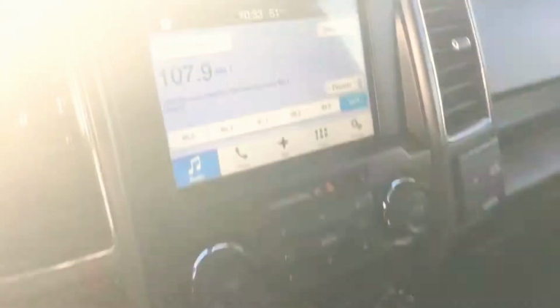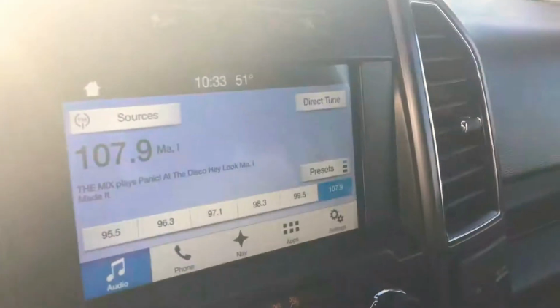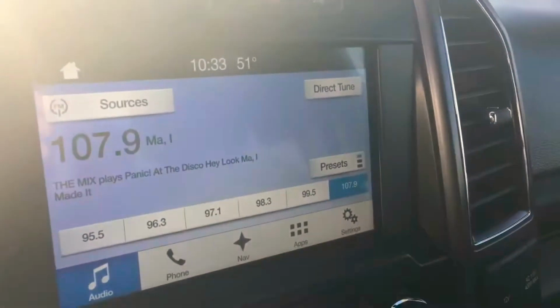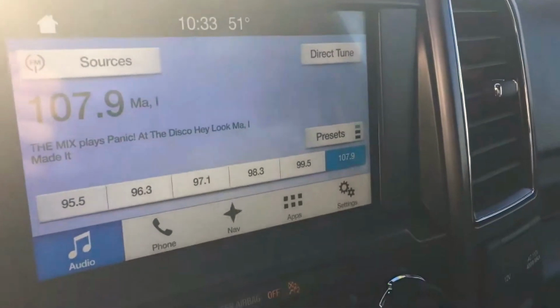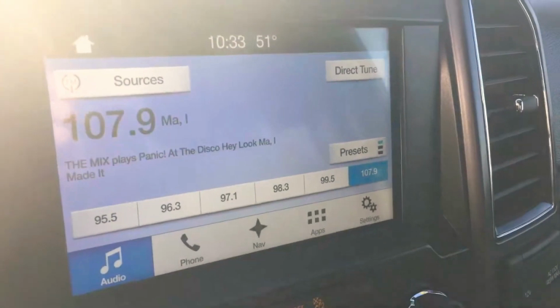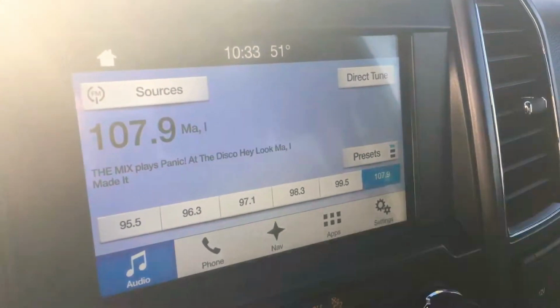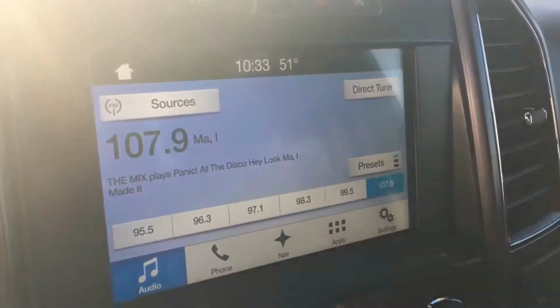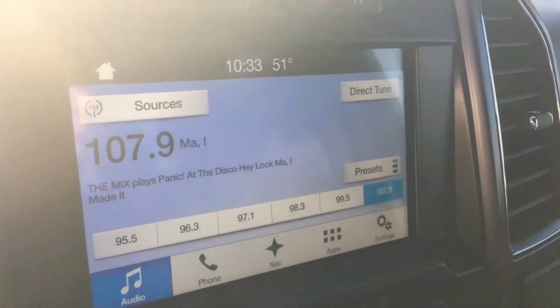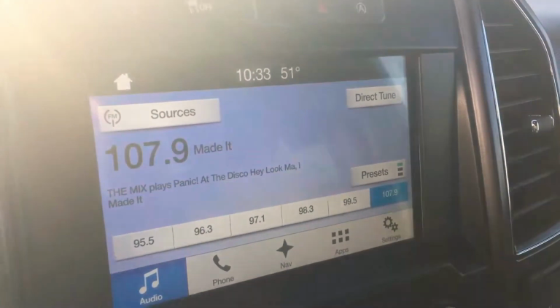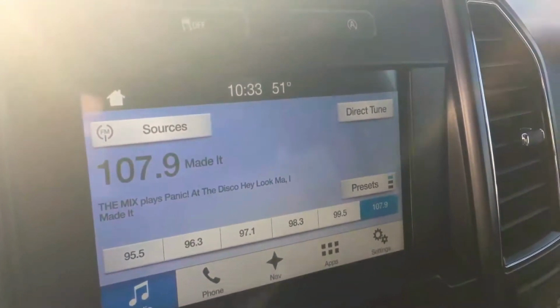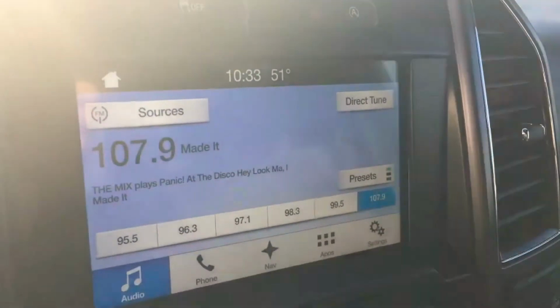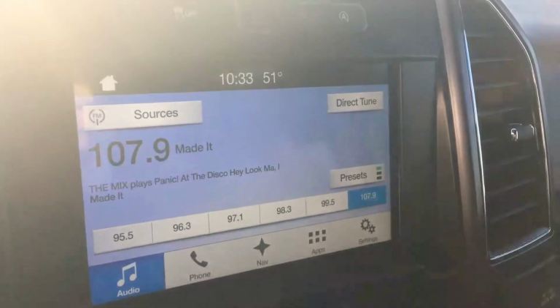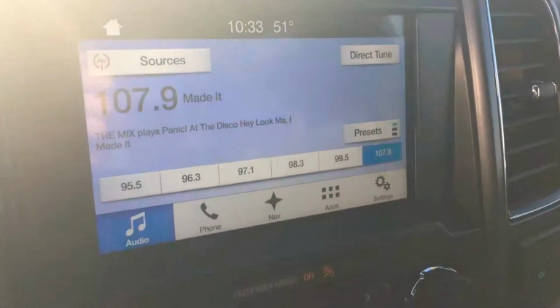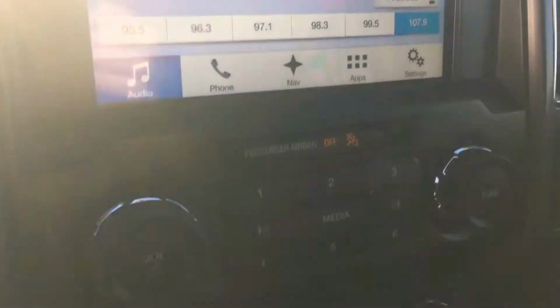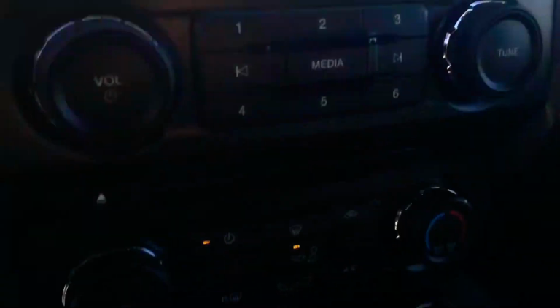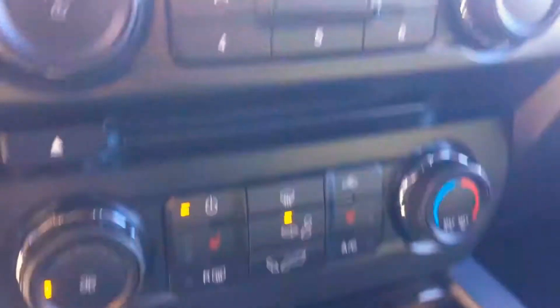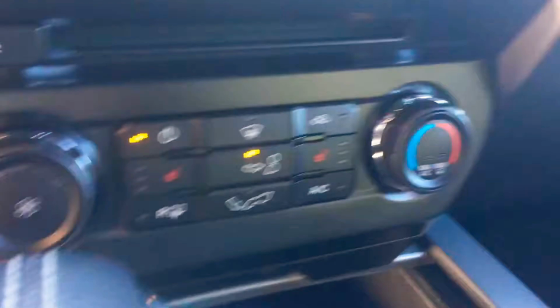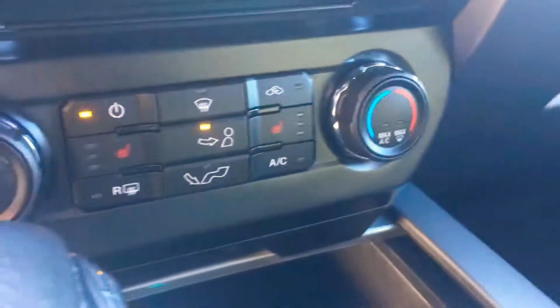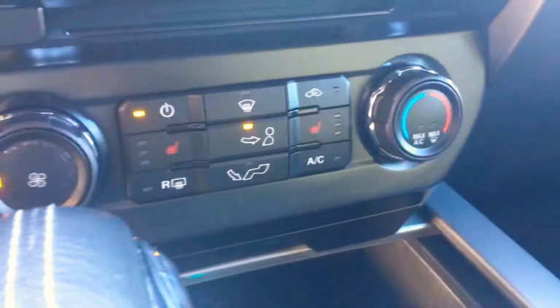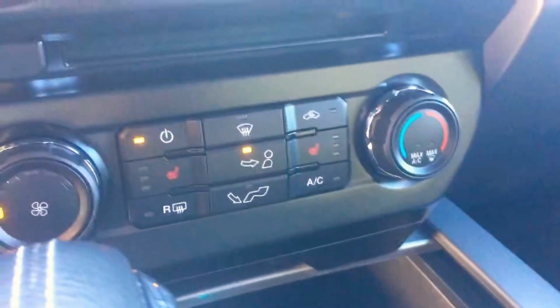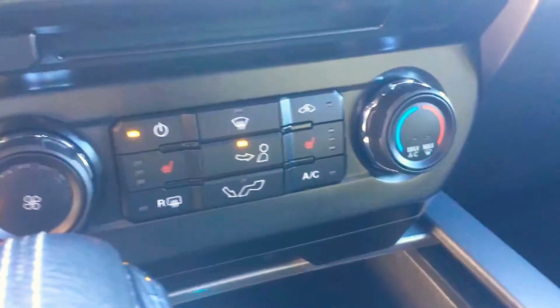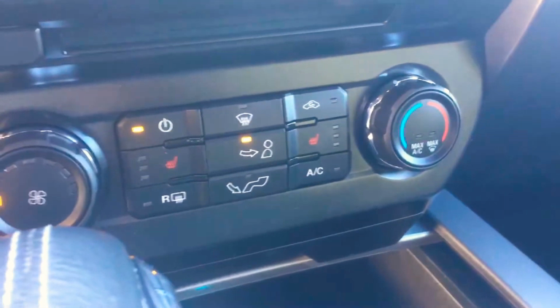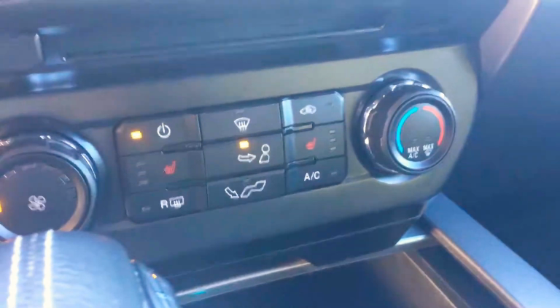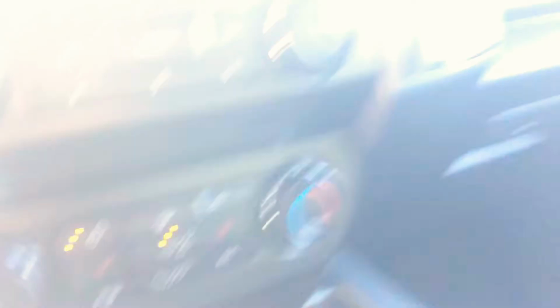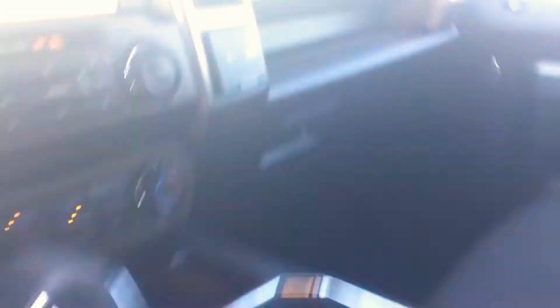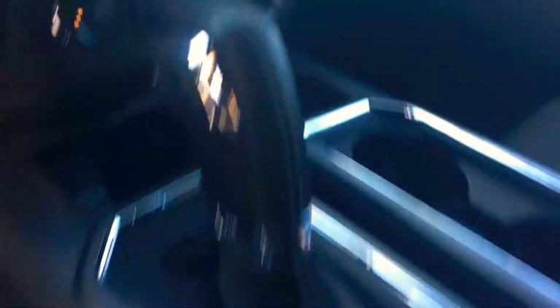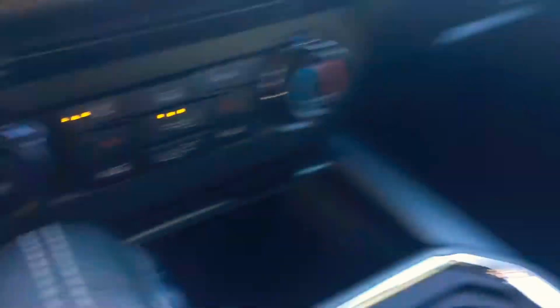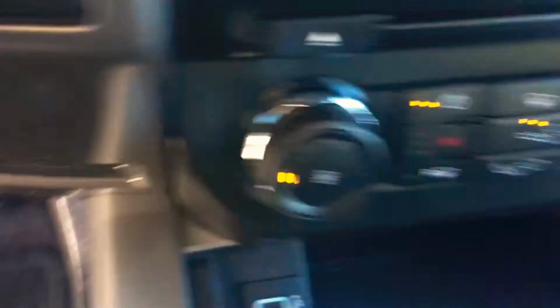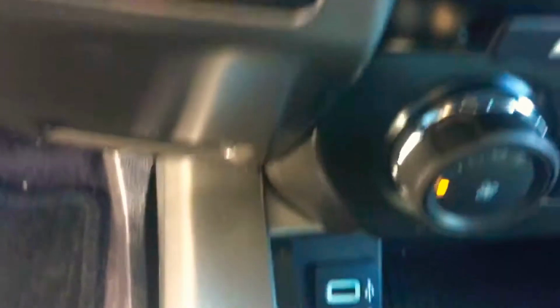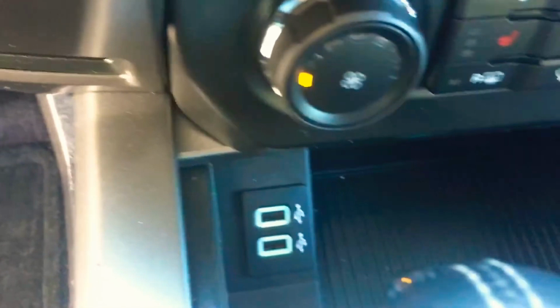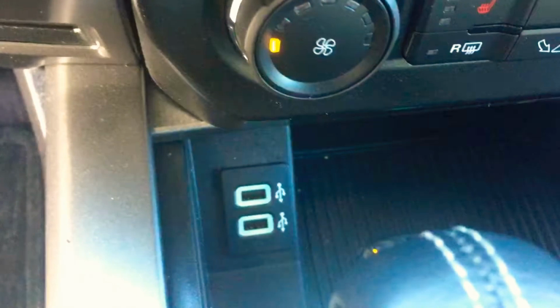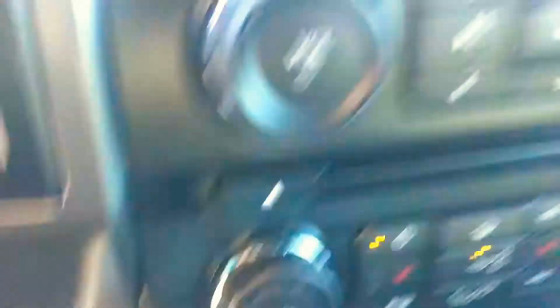Big 8-inch screen with navigation, and that's also where your backup camera will show up when you put it in reverse. The 302A package also gets you heated seats, as well as USB ports for SYNC 3.